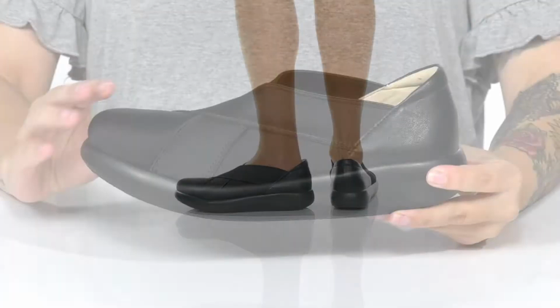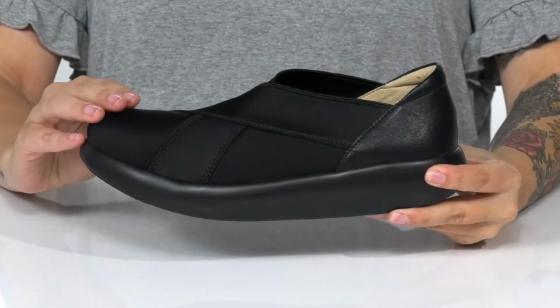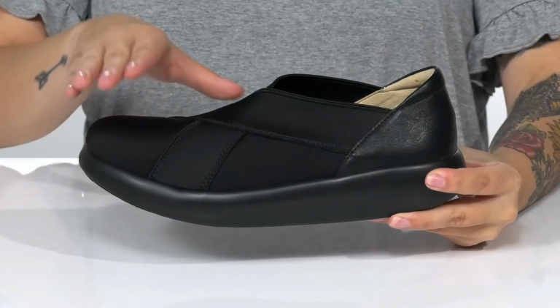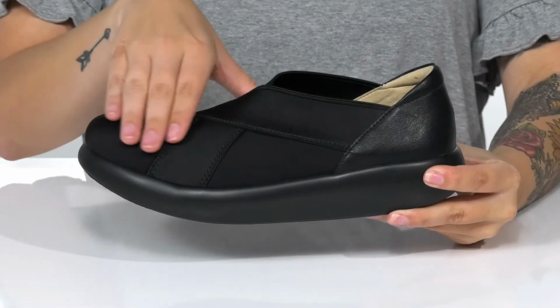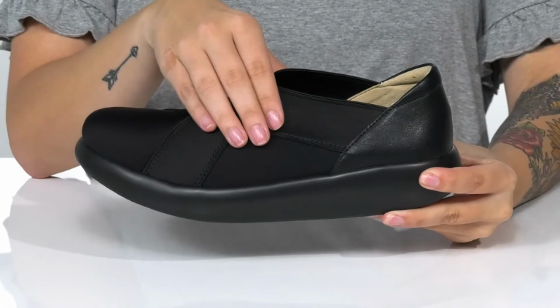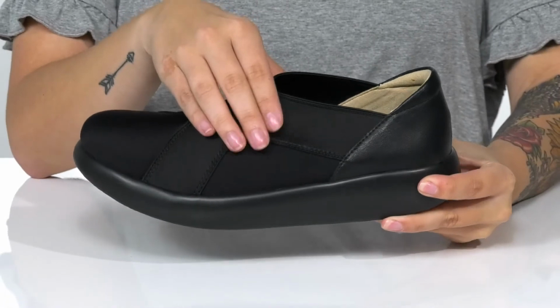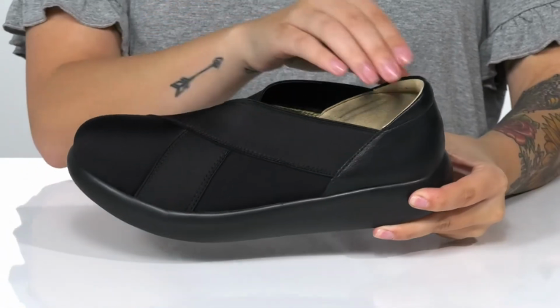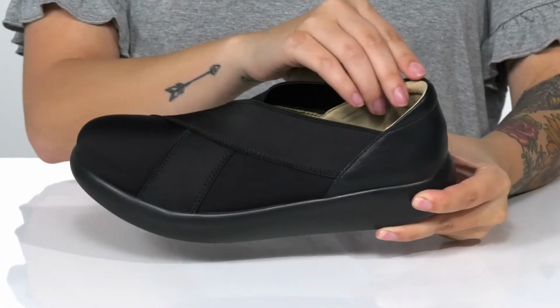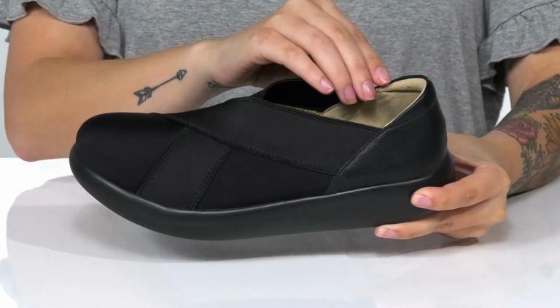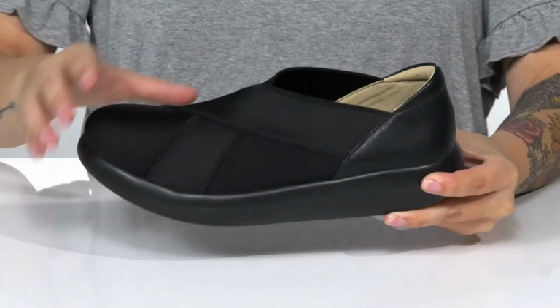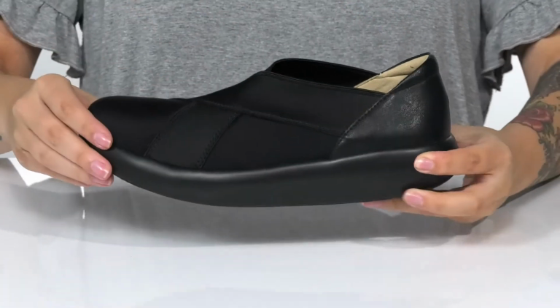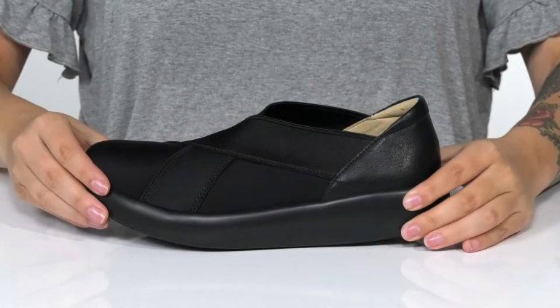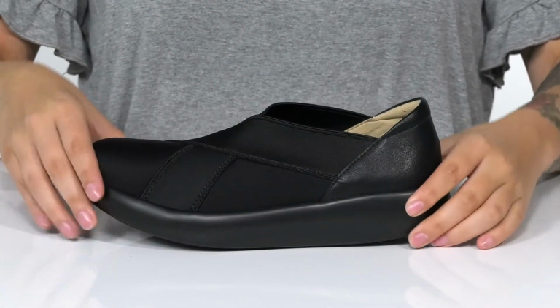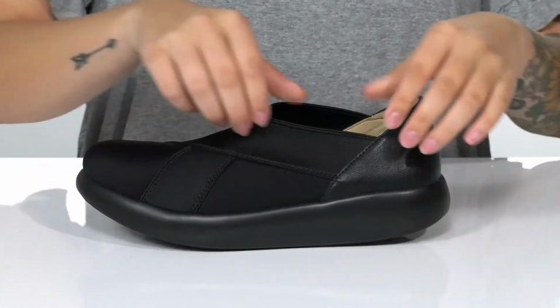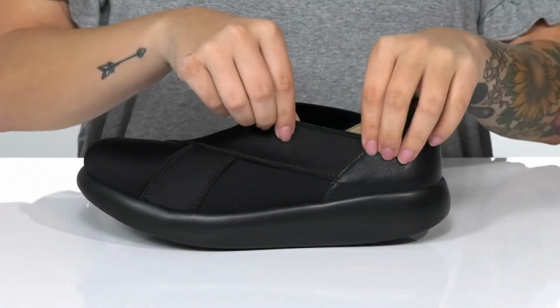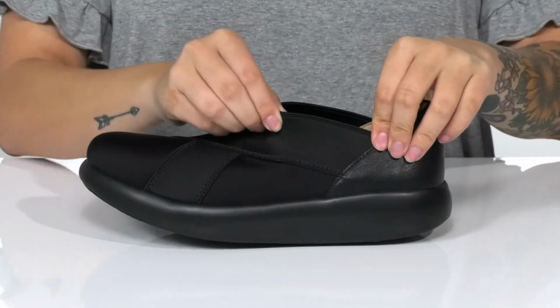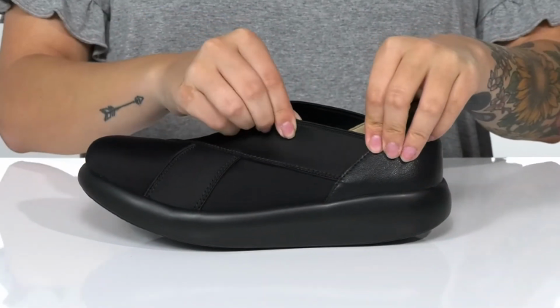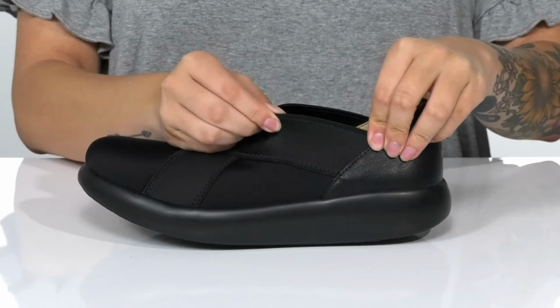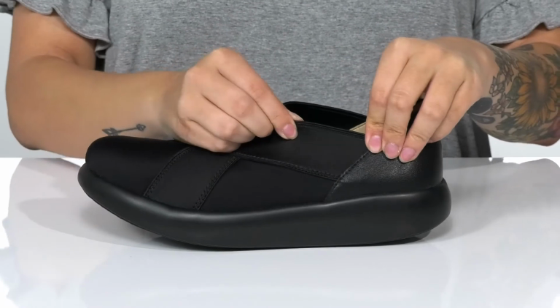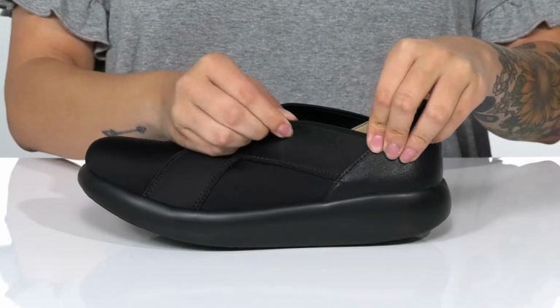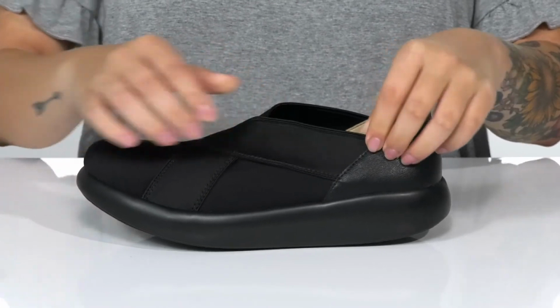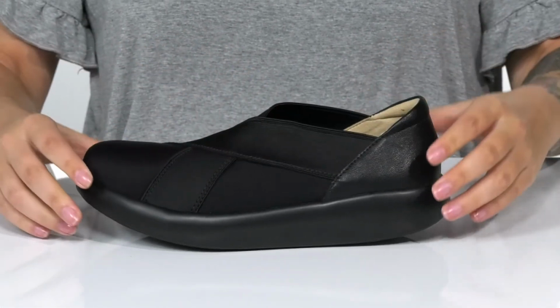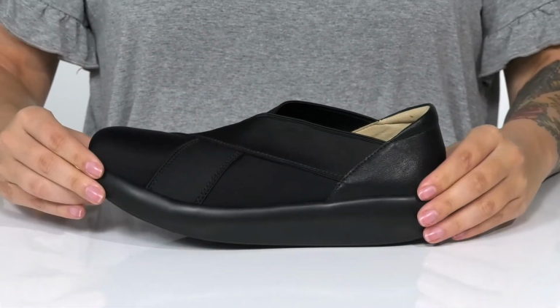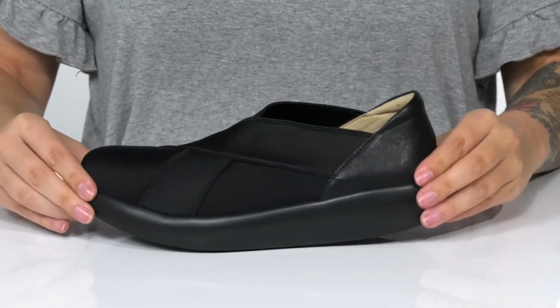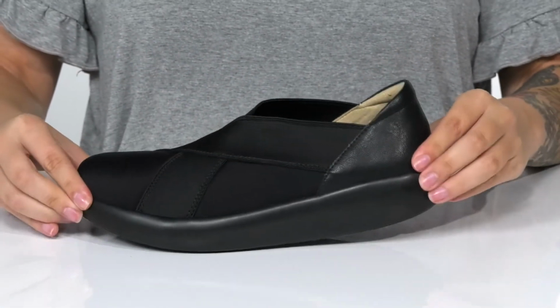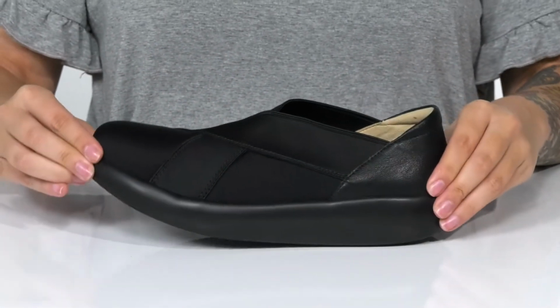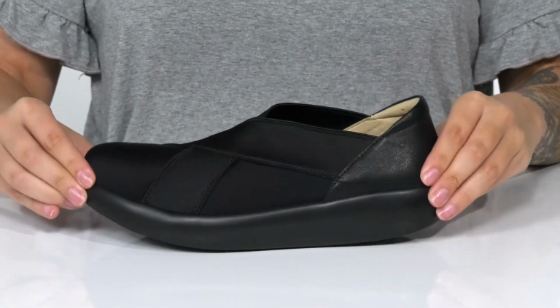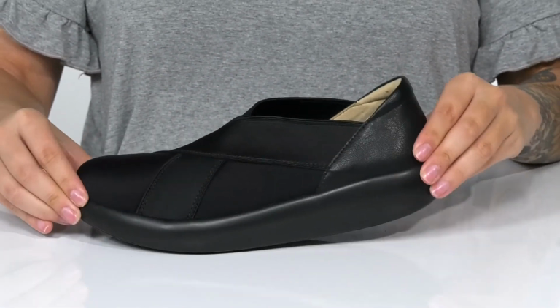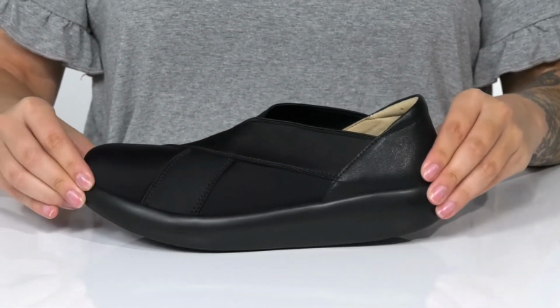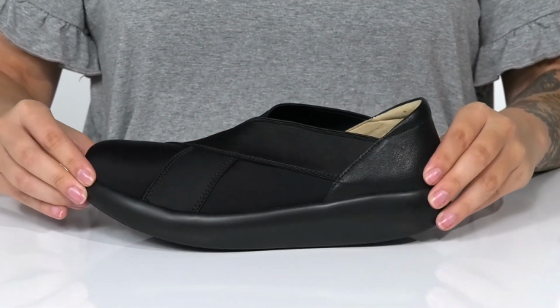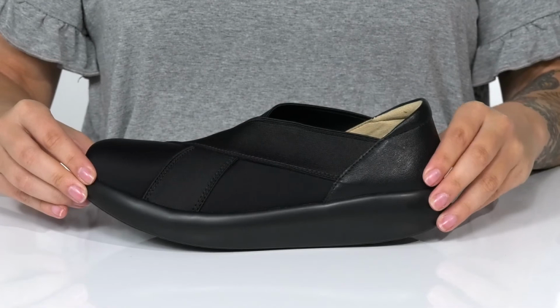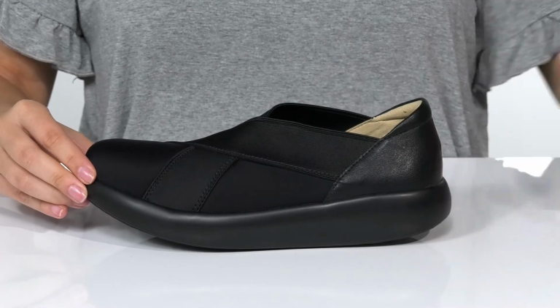This slip-on style has a man-made upper with a man-made inner lining. The collar is going to stretch, so you can slip these on very easily. They also have a nice rocking motion to them, allowing for a more natural stride.